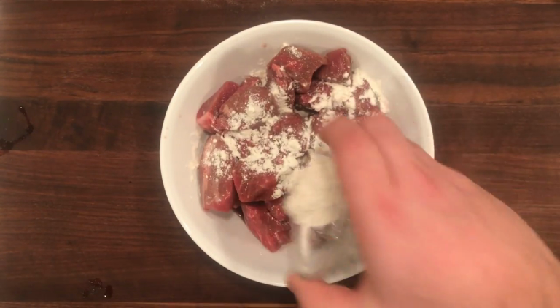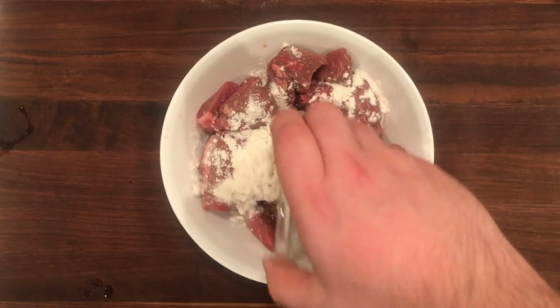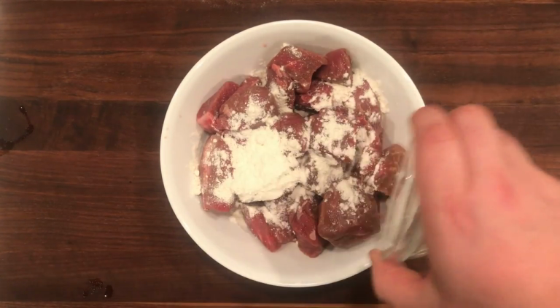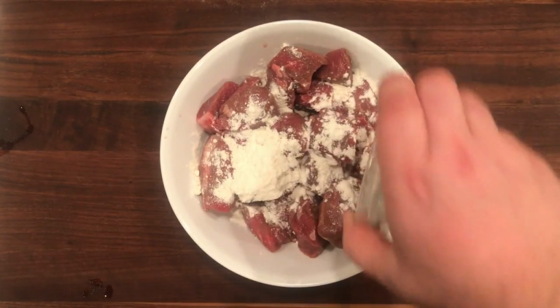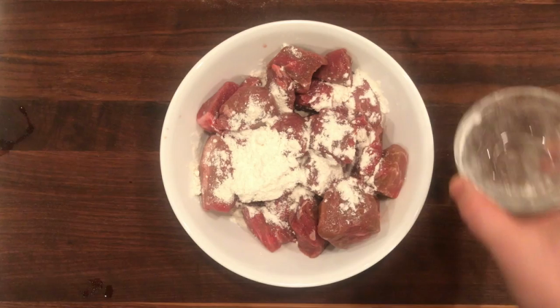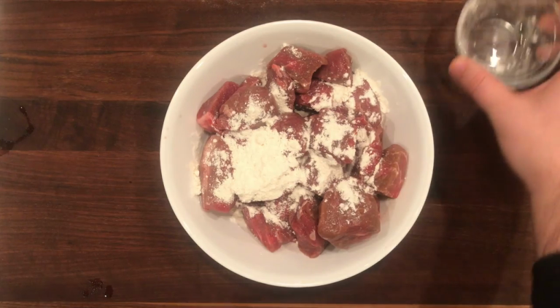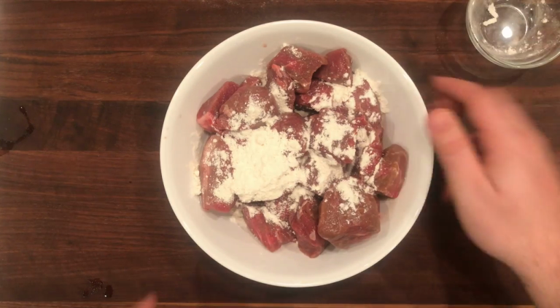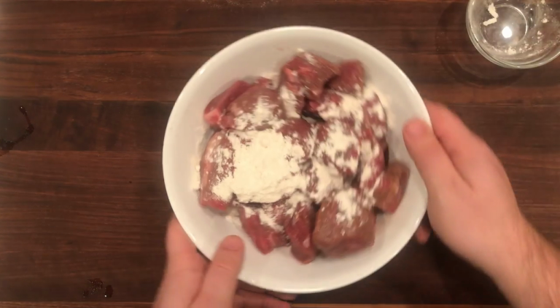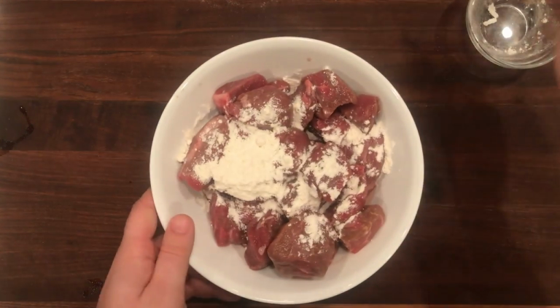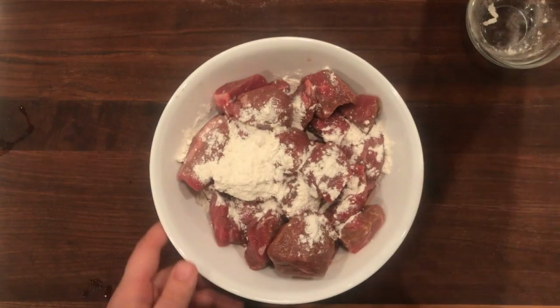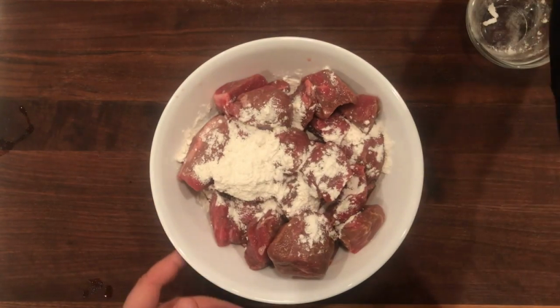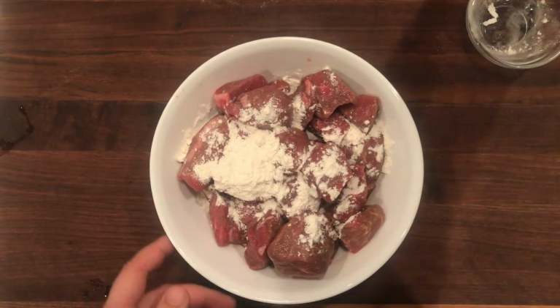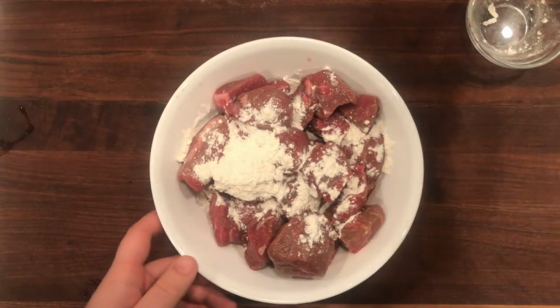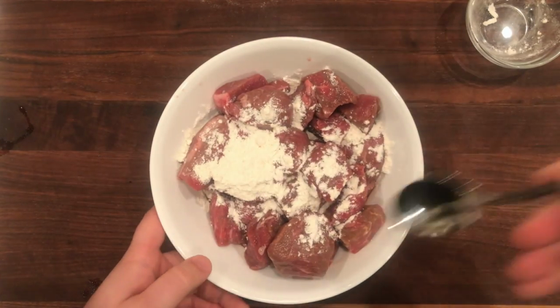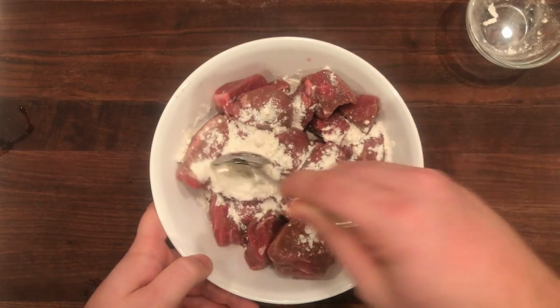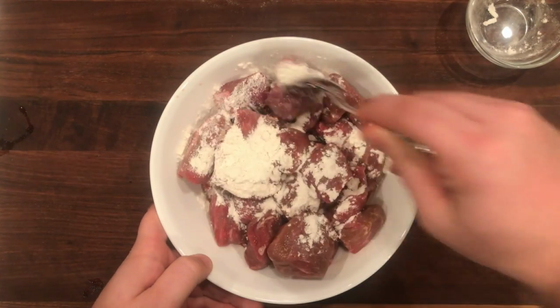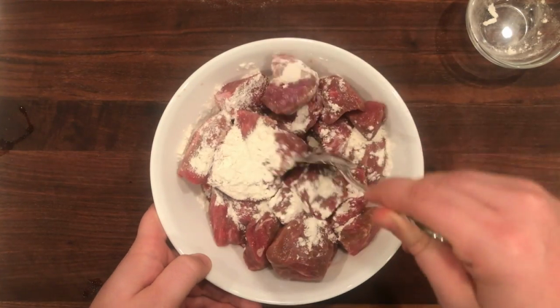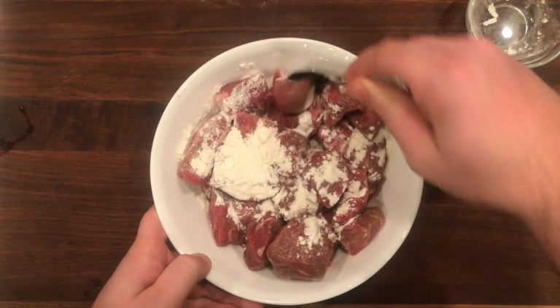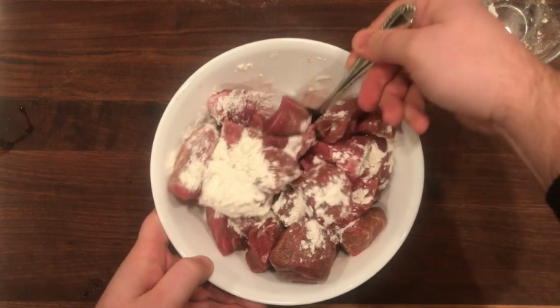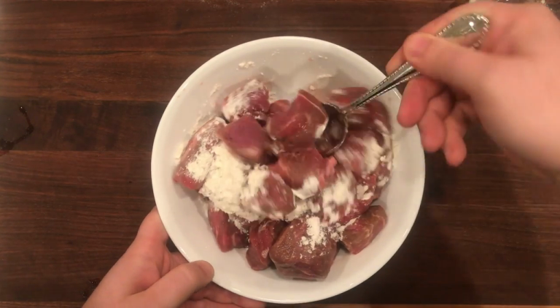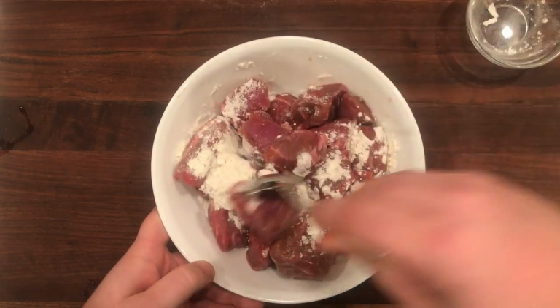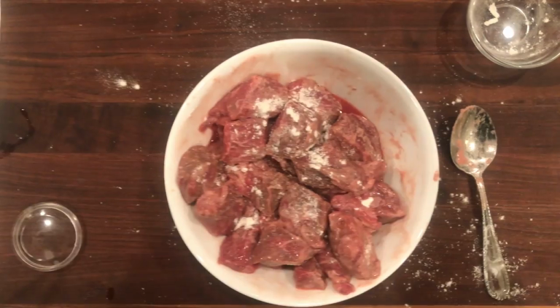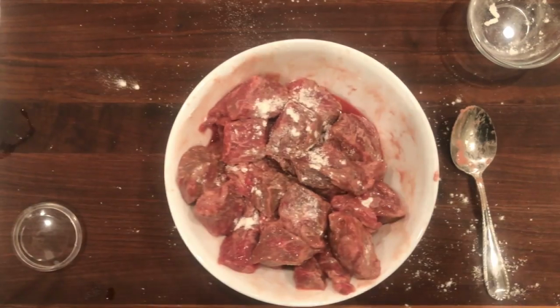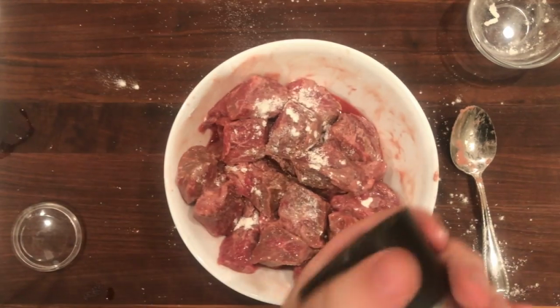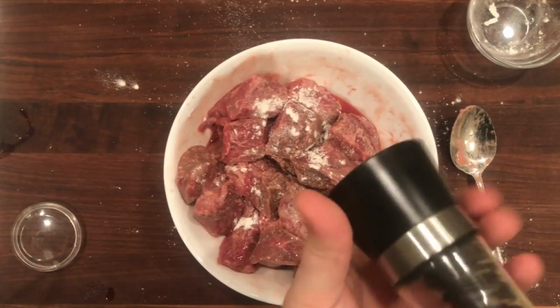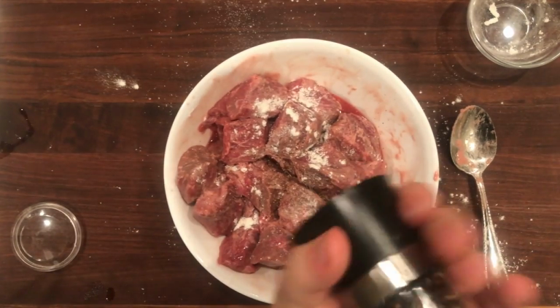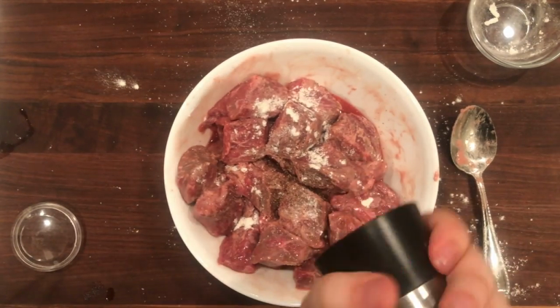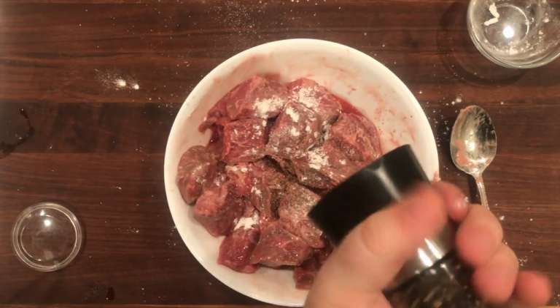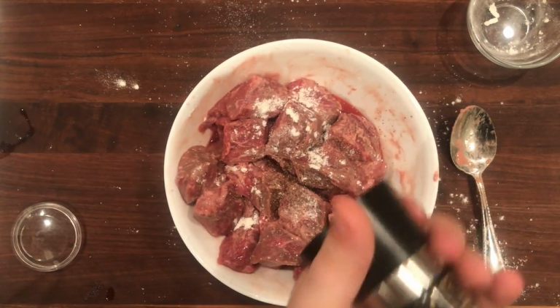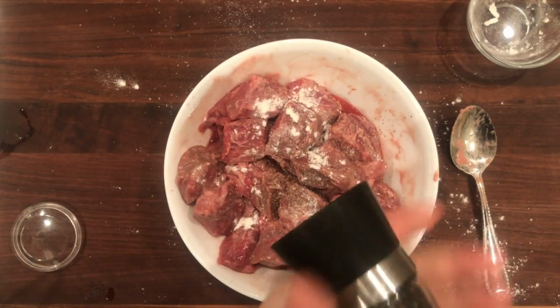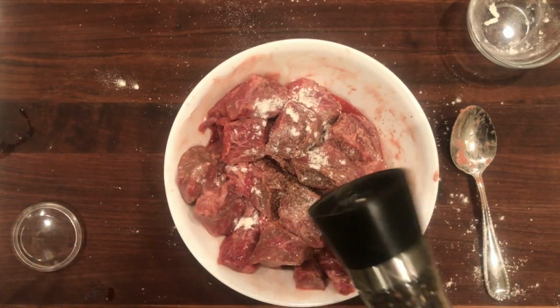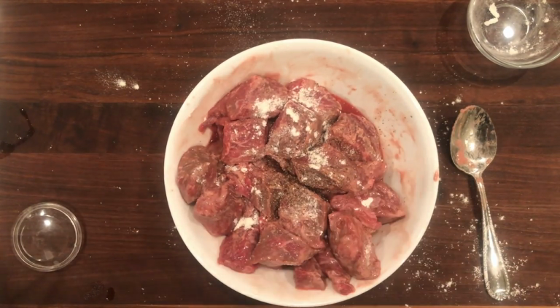So we're going to start off by coating our beef in flour. Once it's nice and coated and we mix it up, we're going to add some salt and pepper — and you can be pretty generous here.